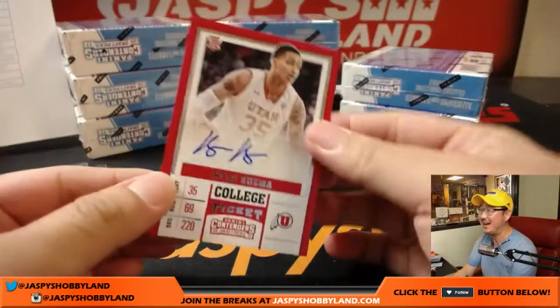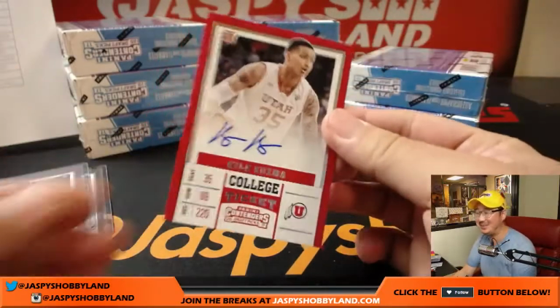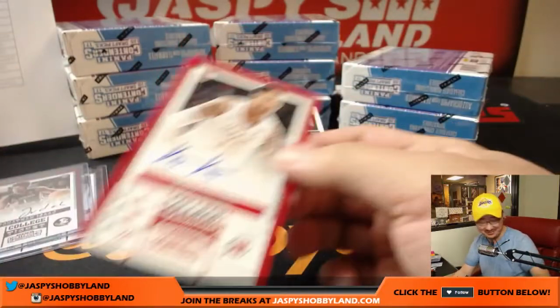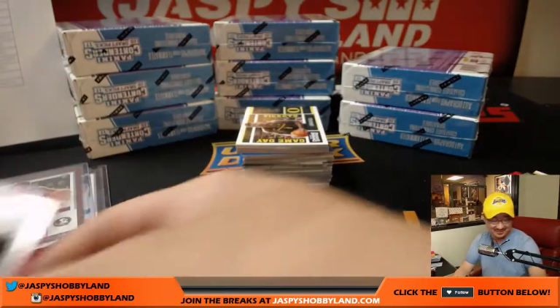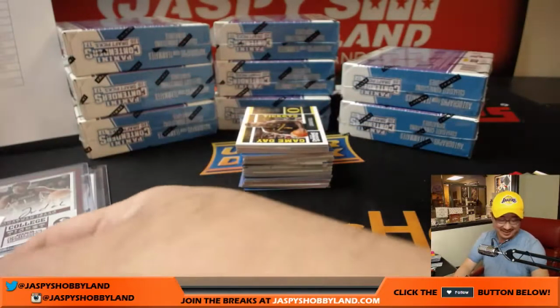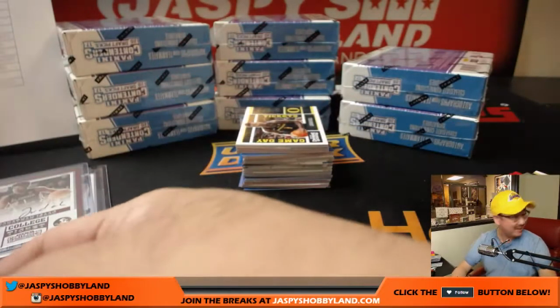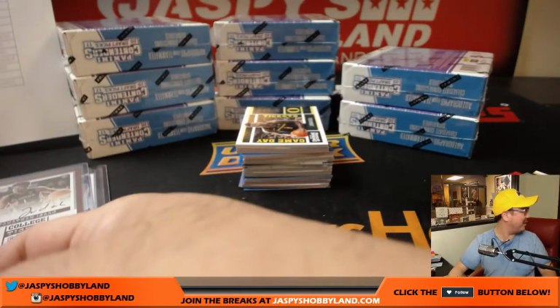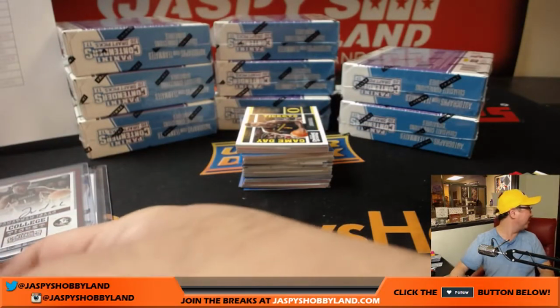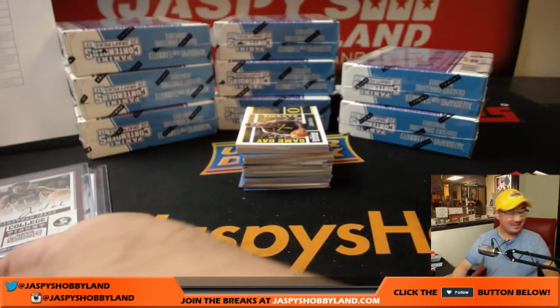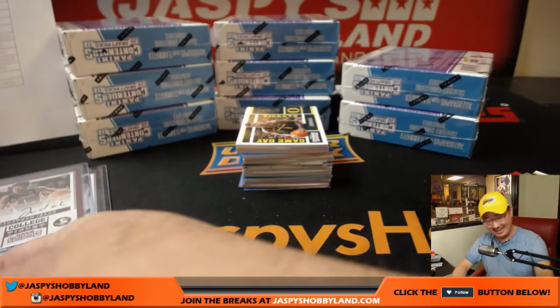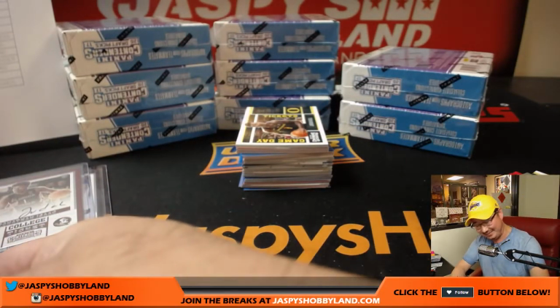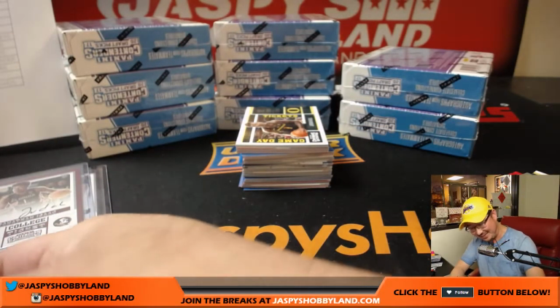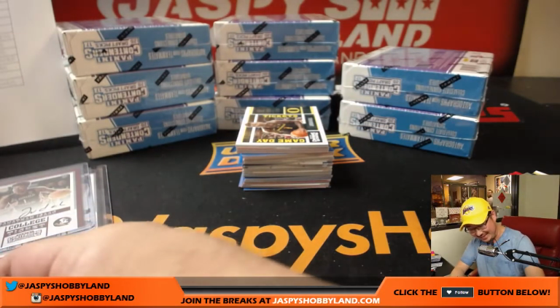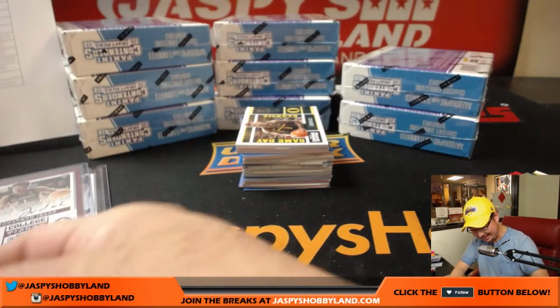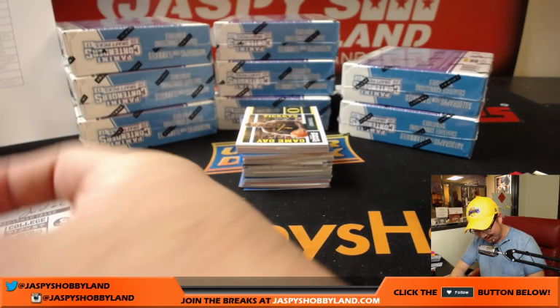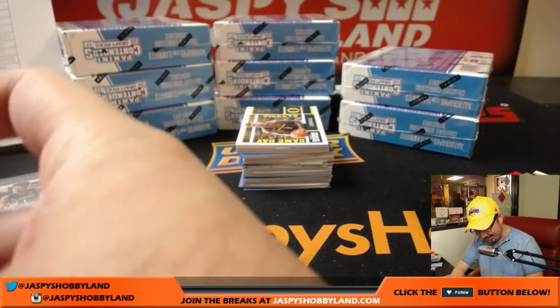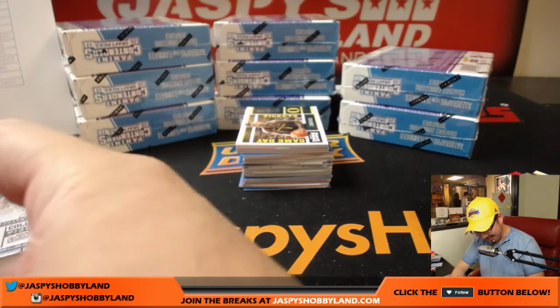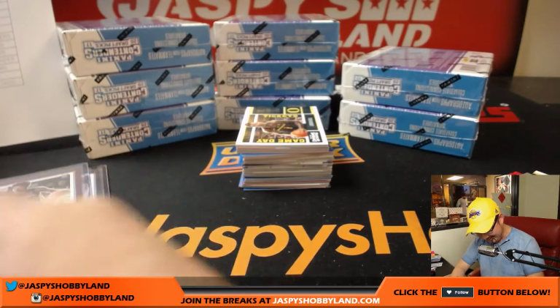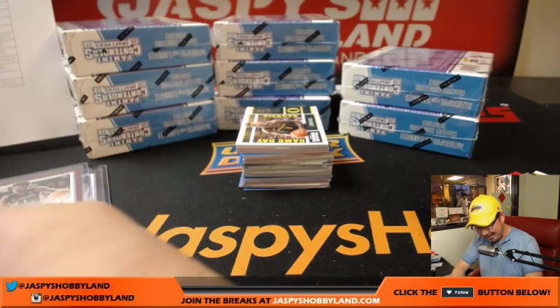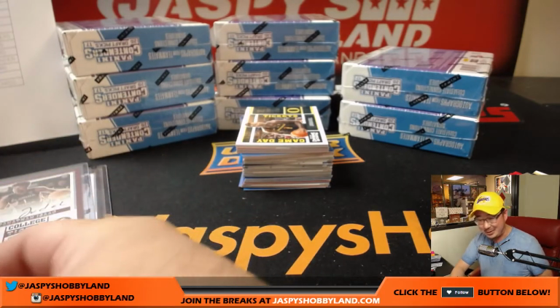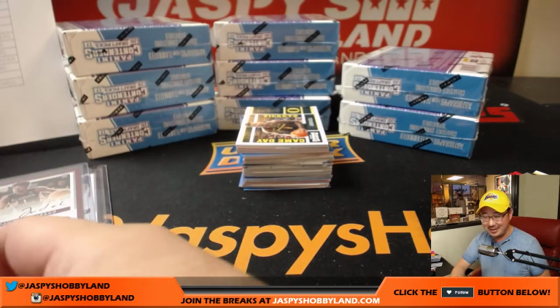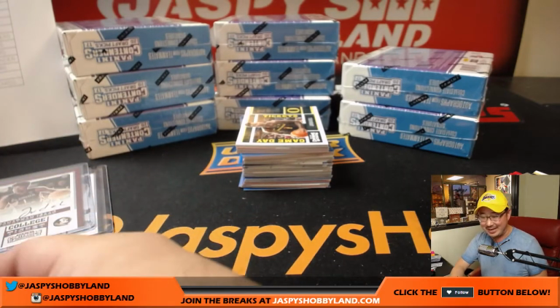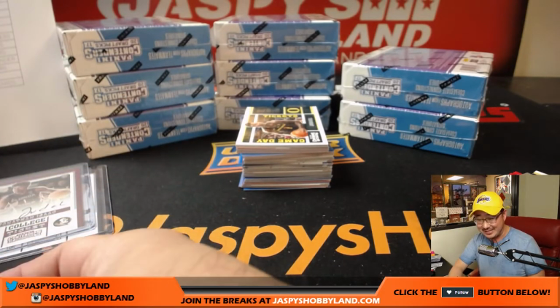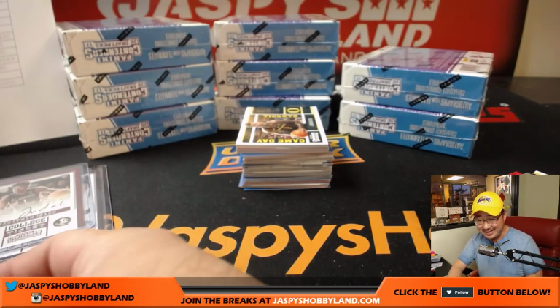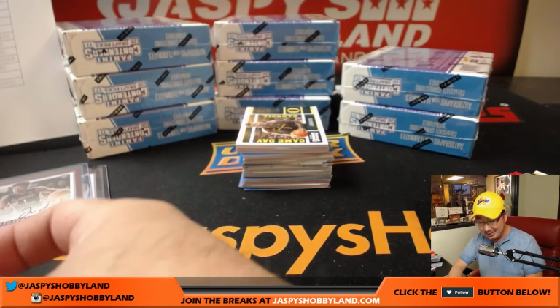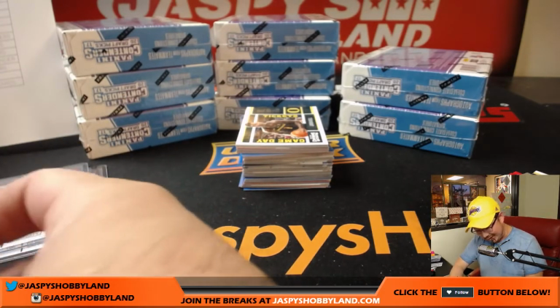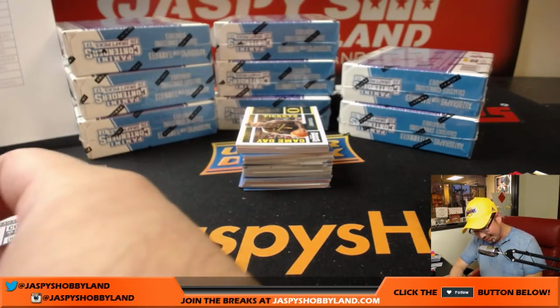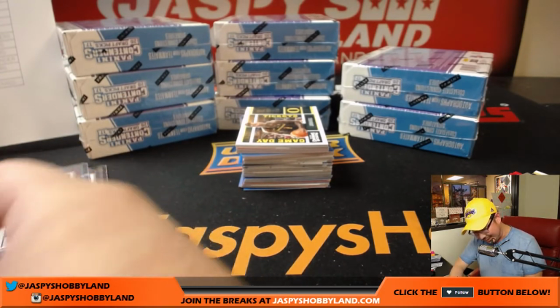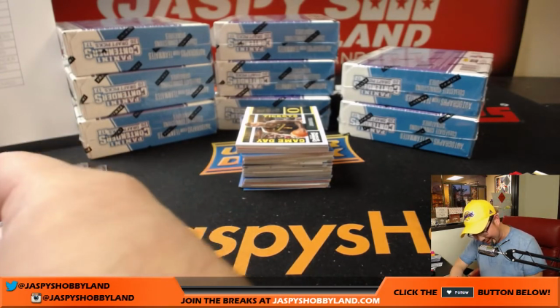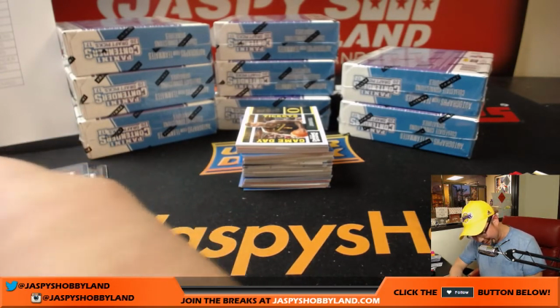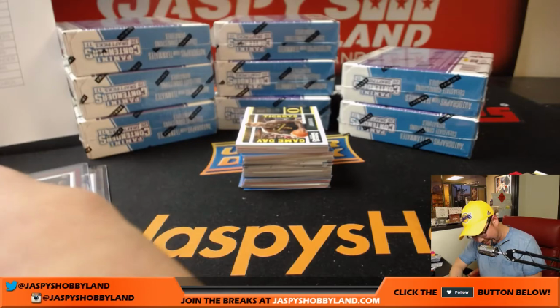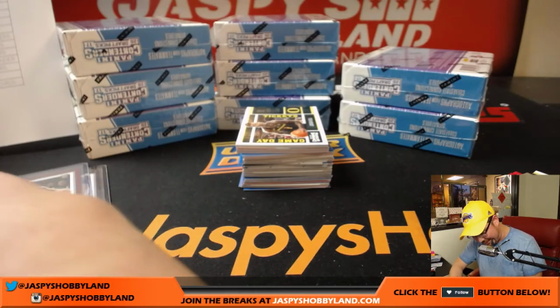Kyle Kuzma — that's a good one. Kyle Kuzma, Lakers. That goes to Mark Glassman who got the Lakers in a spot randomizer.